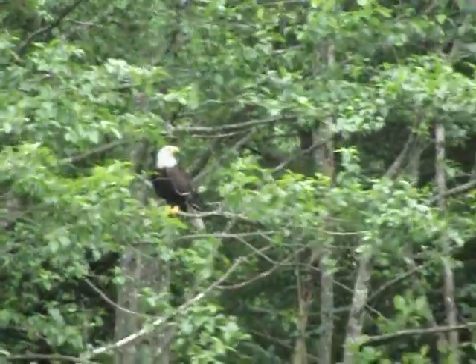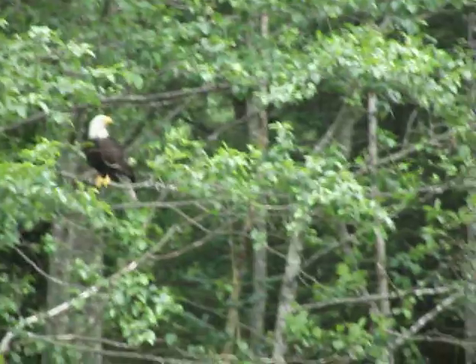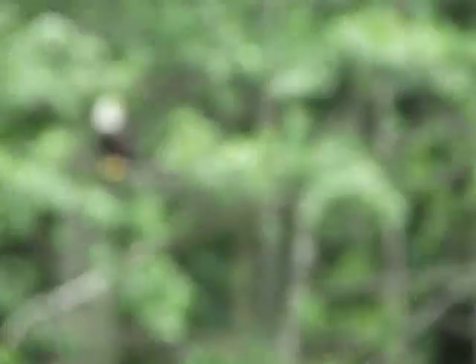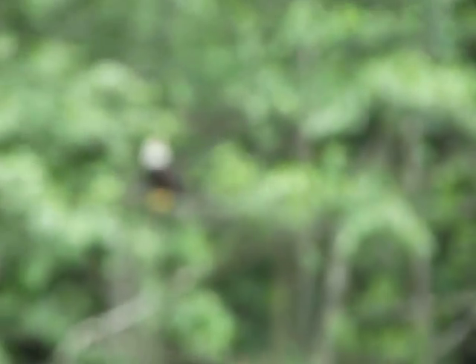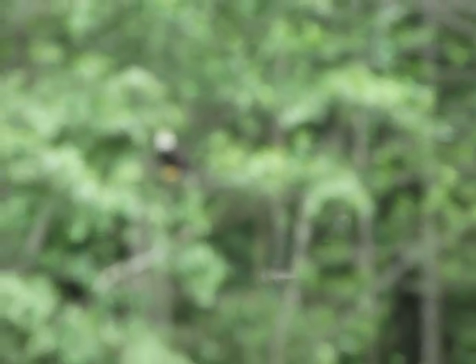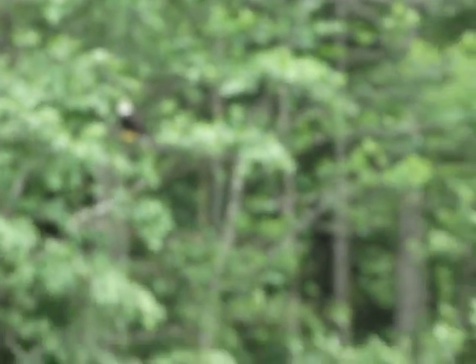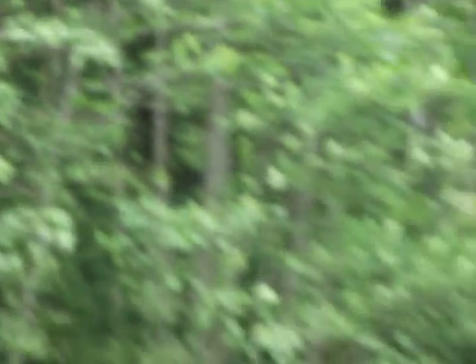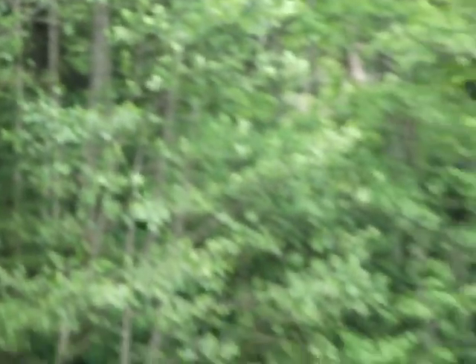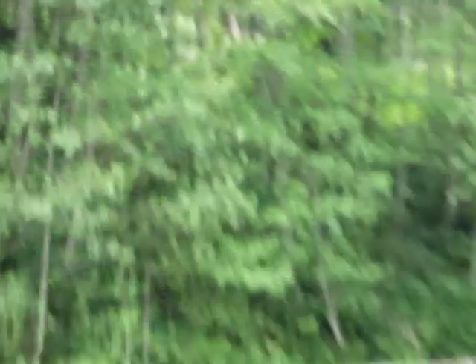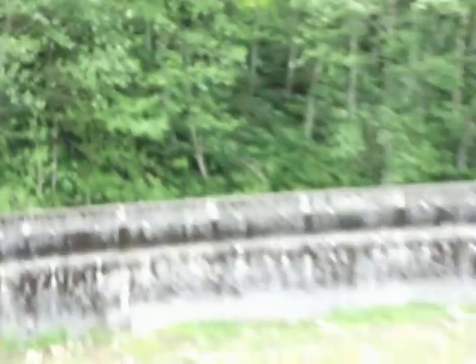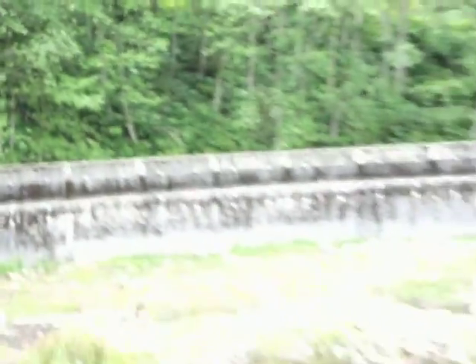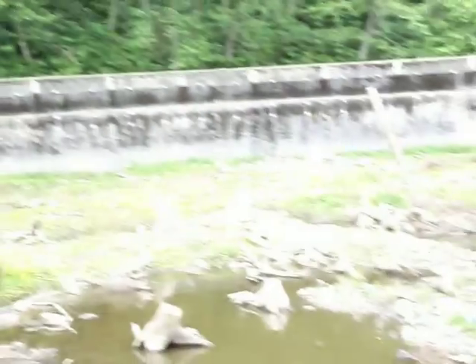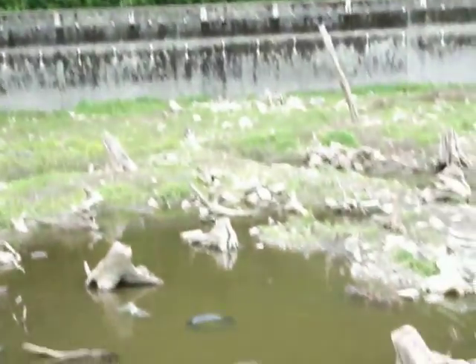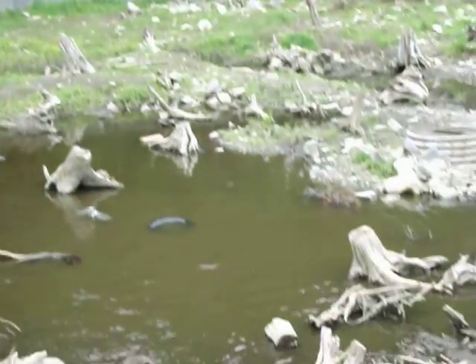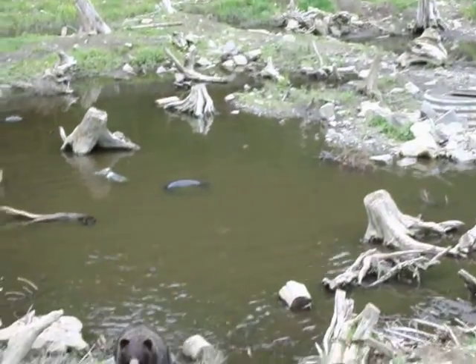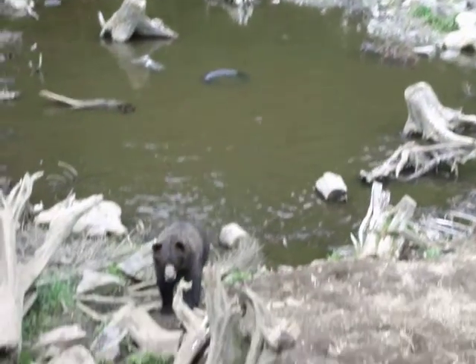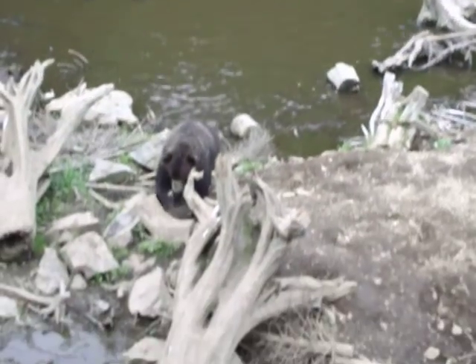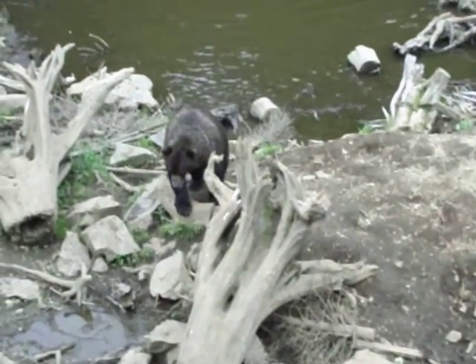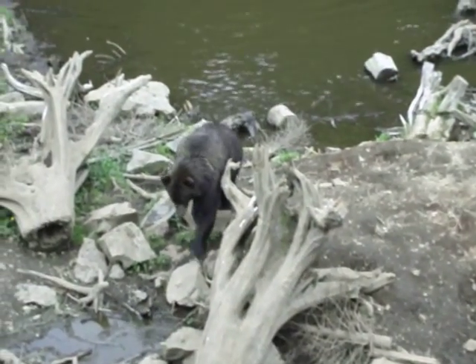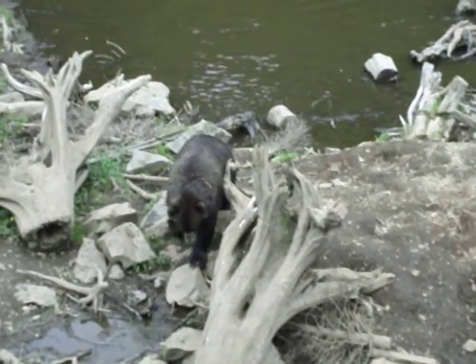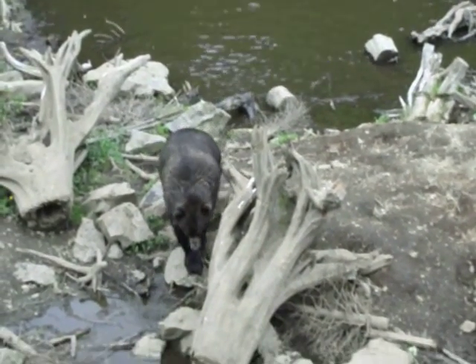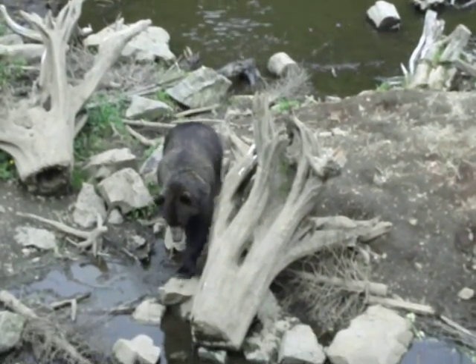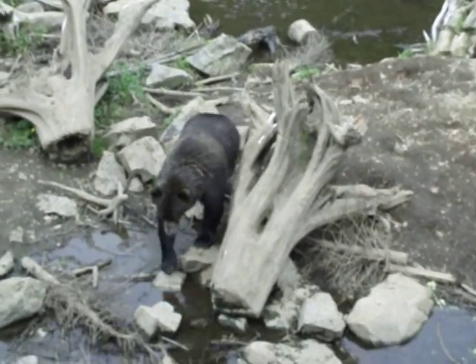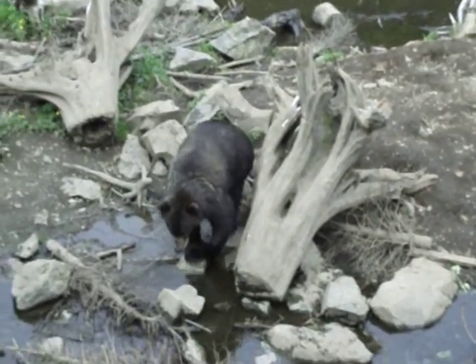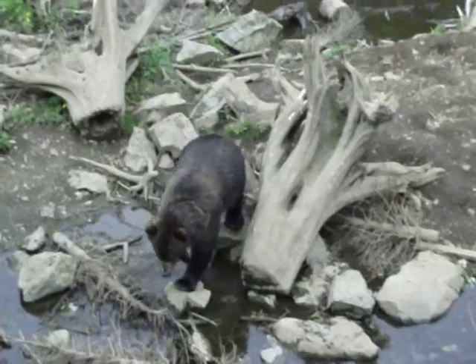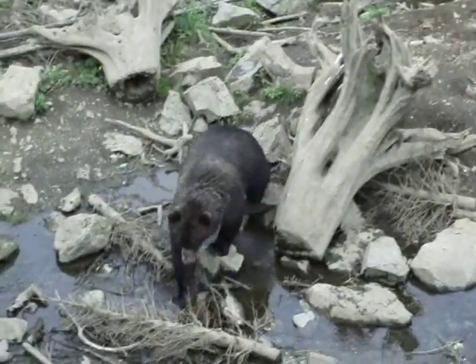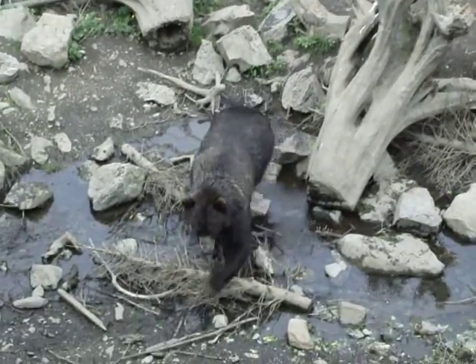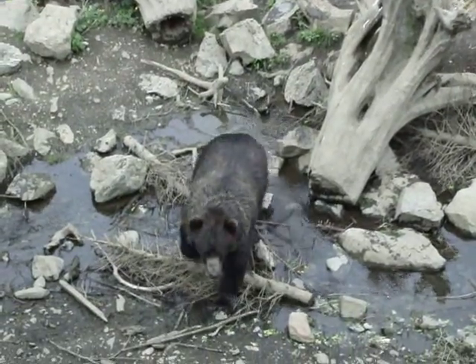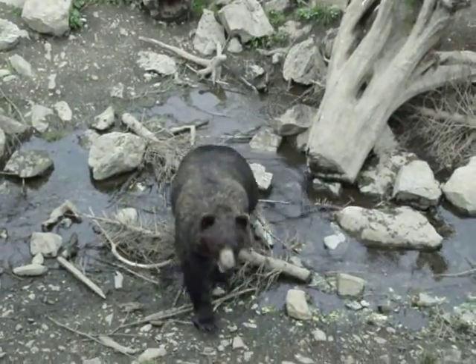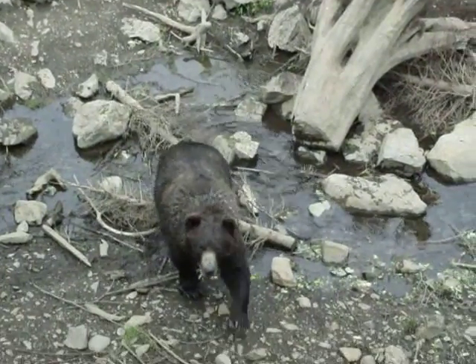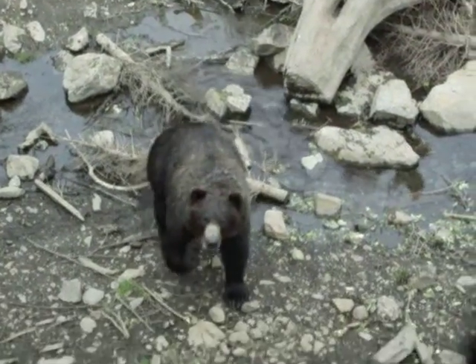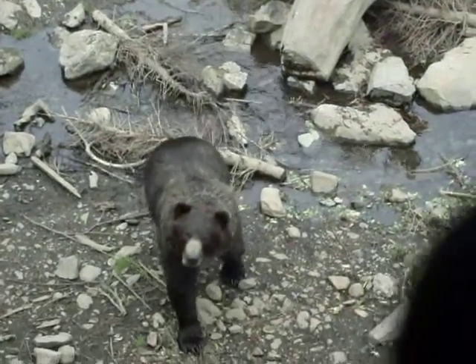We'll work with them for 15 minutes at six in the morning, for 20 minutes at nine, come back at noon, come back at two o'clock, four o'clock, eight o'clock — around the clock — working with these little cubs half an hour, 45 minutes at a time, many, many times a day.